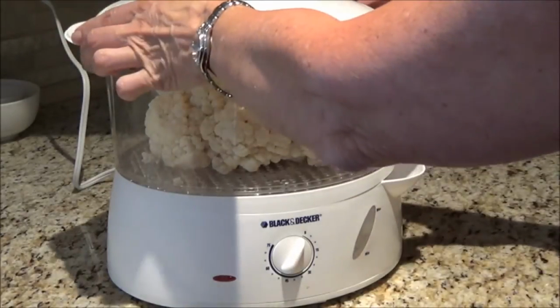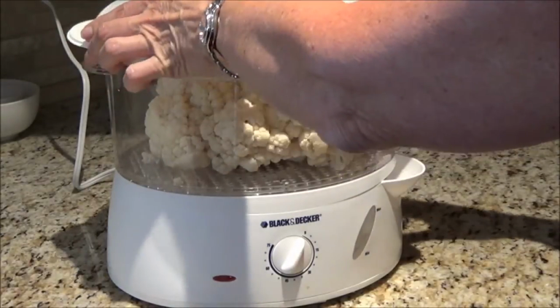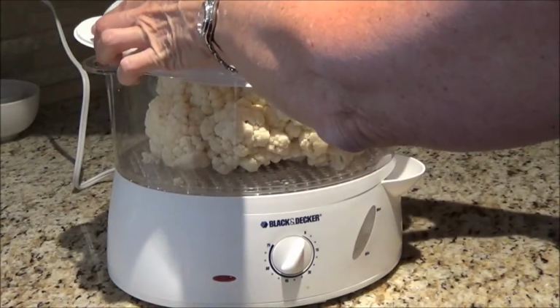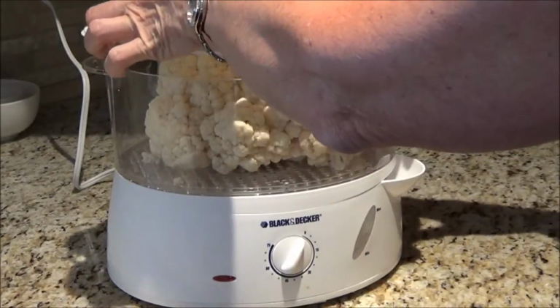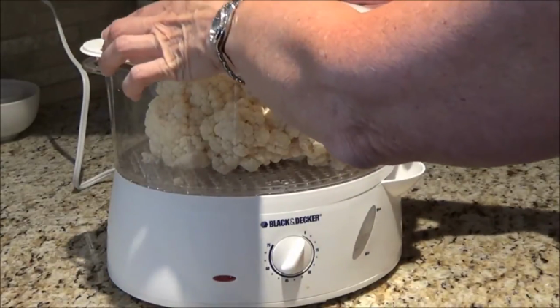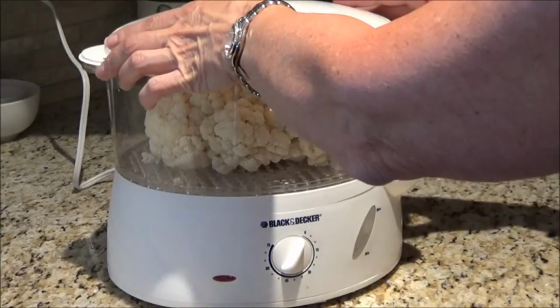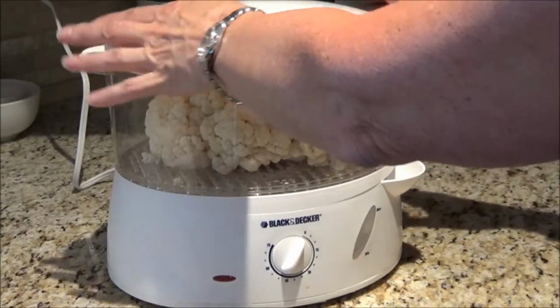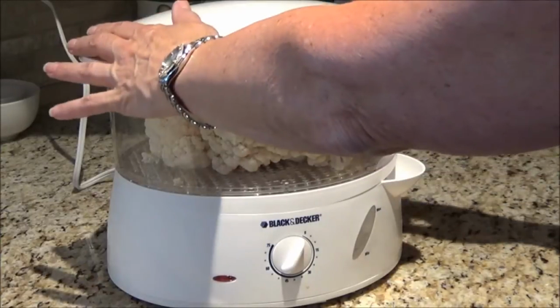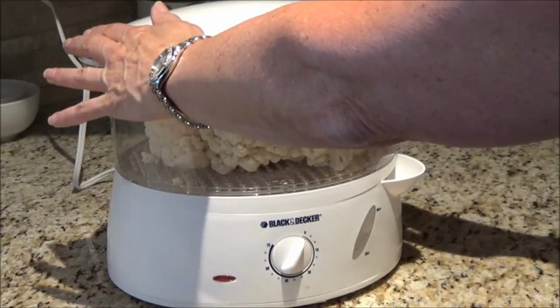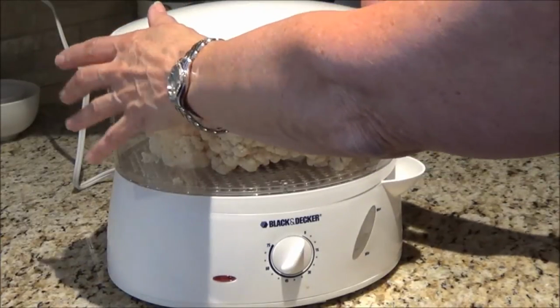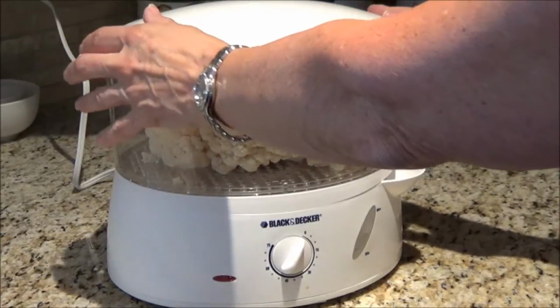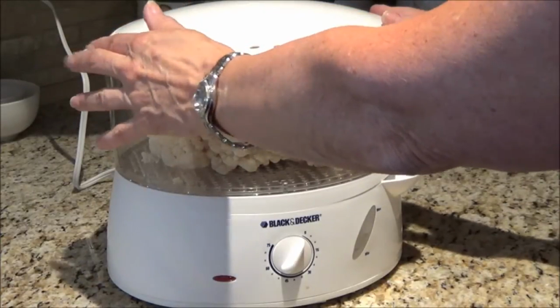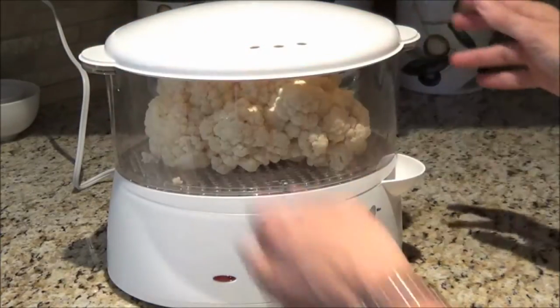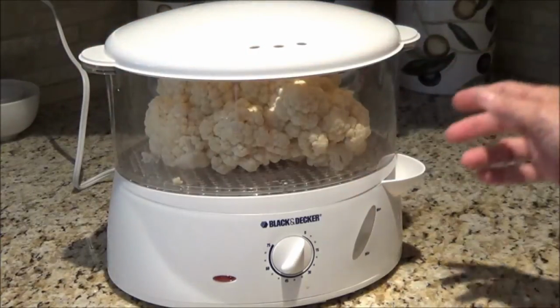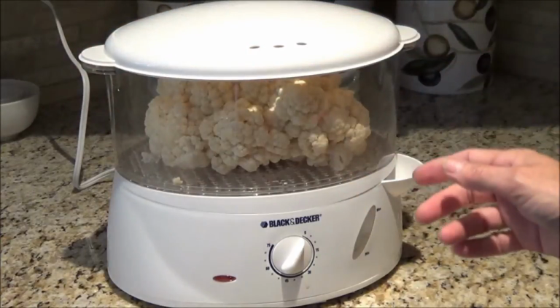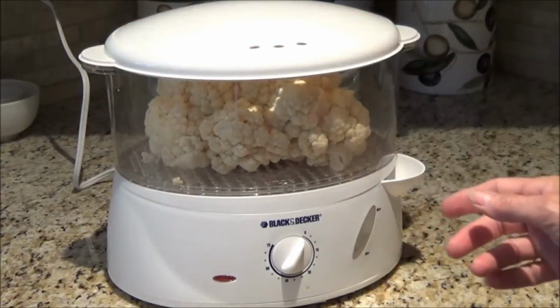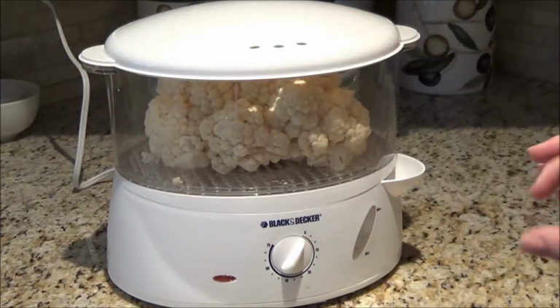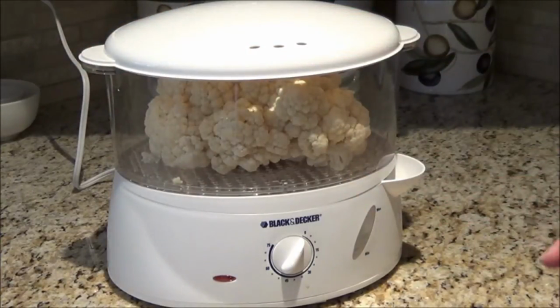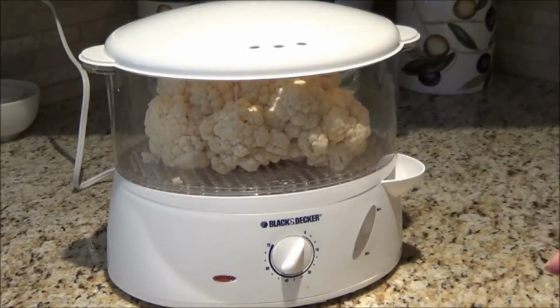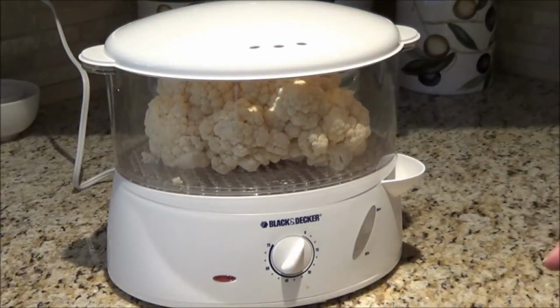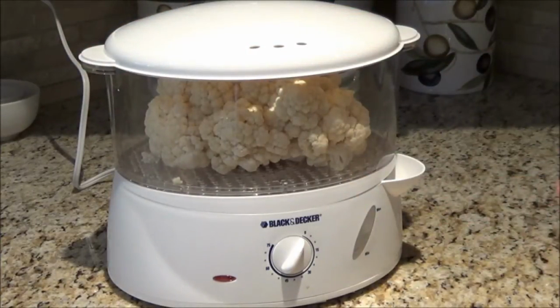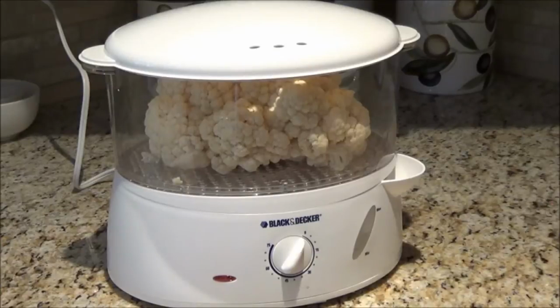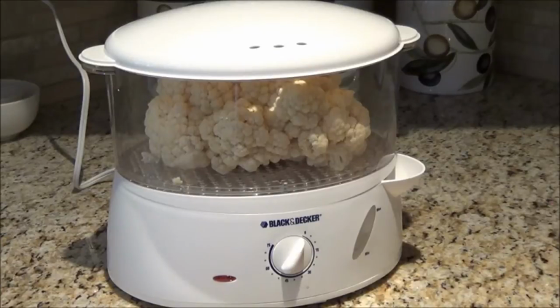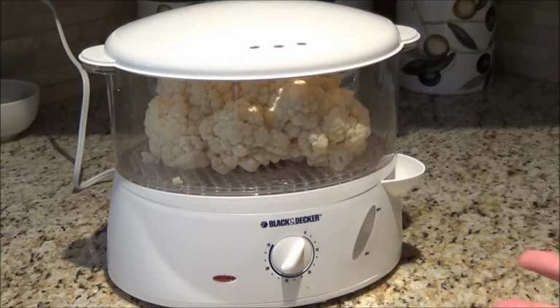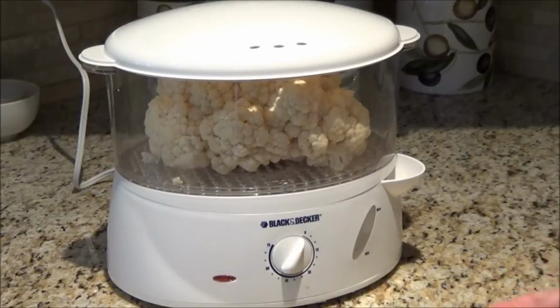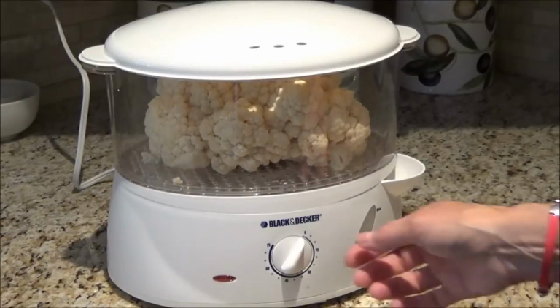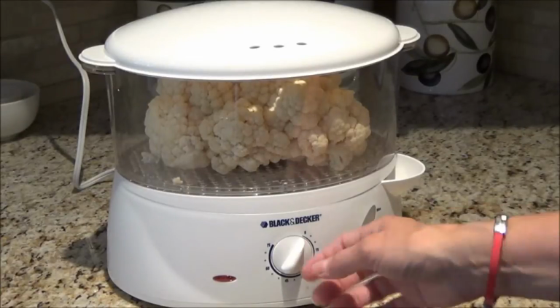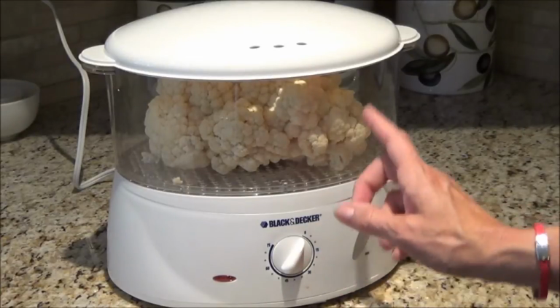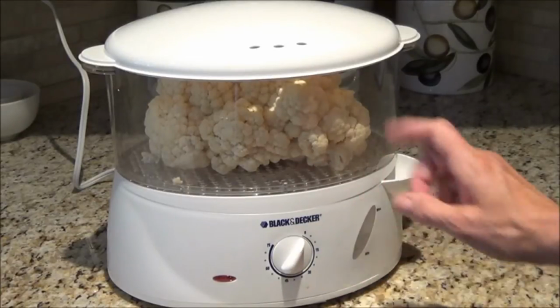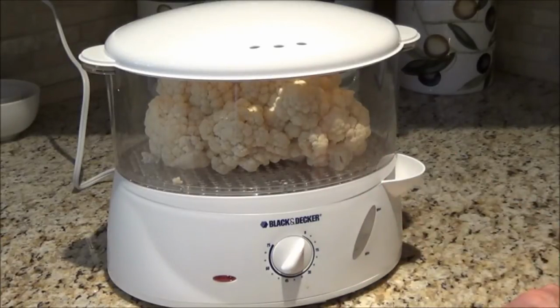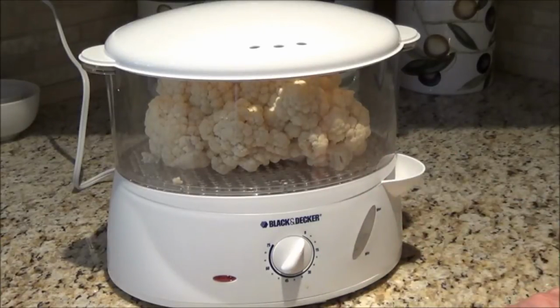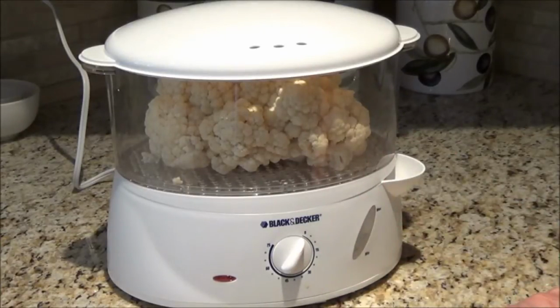We'll put the timer on. You can also use a little colander in a pot, put some water in the bottom, and set it inside and steam it that way if you don't happen to have a steamer.